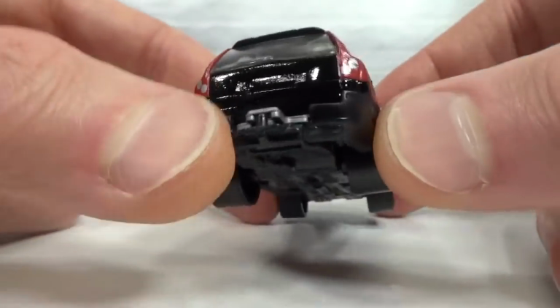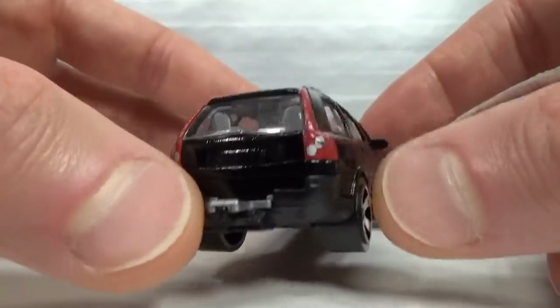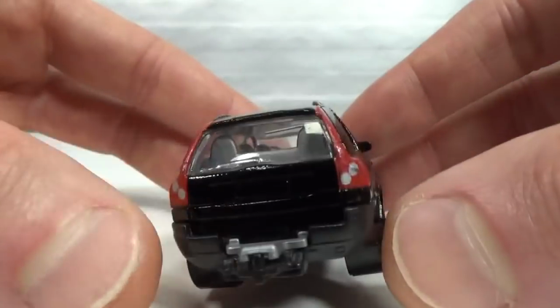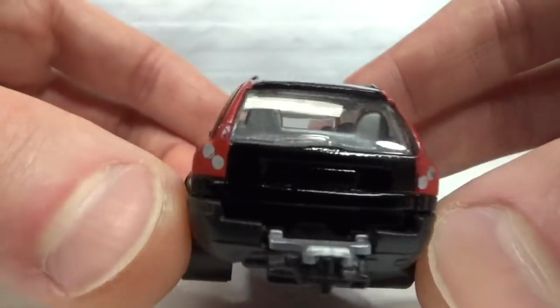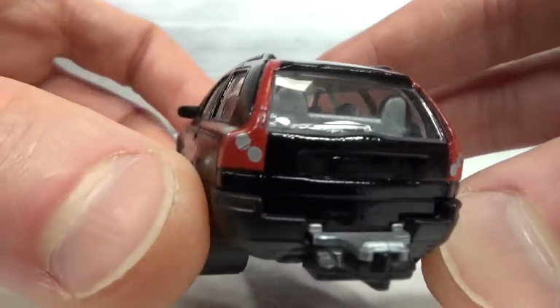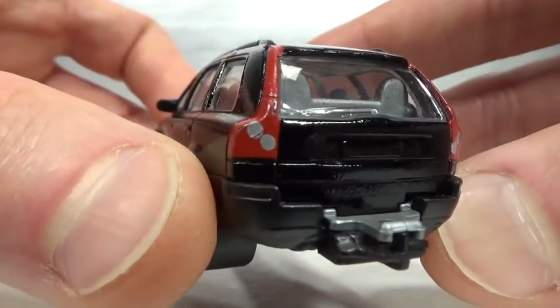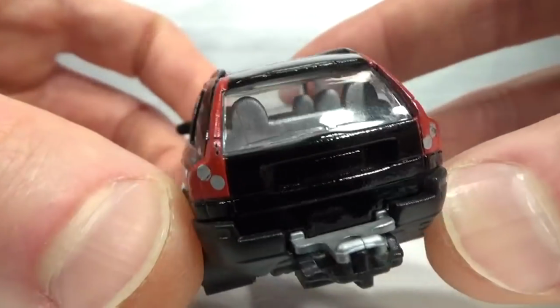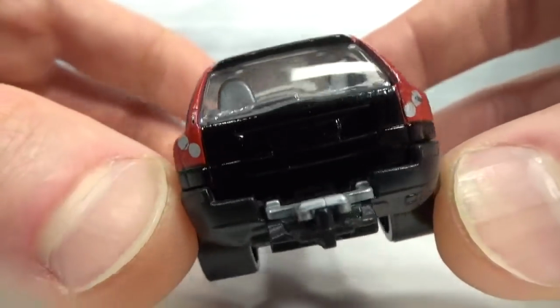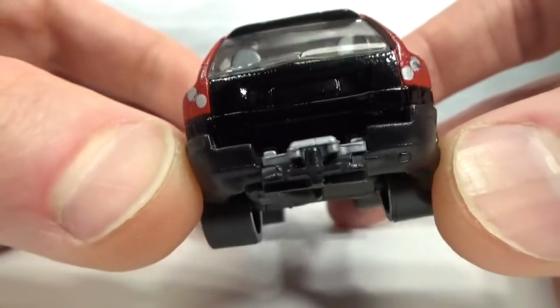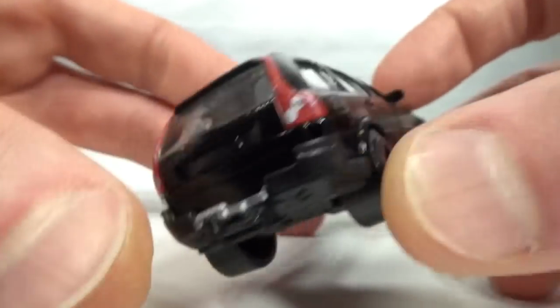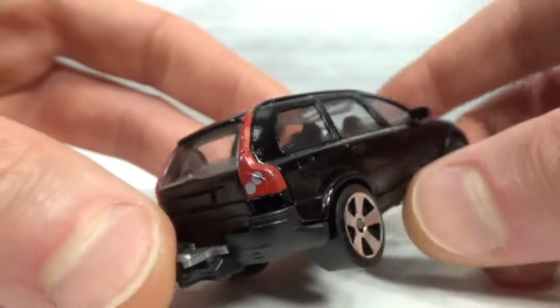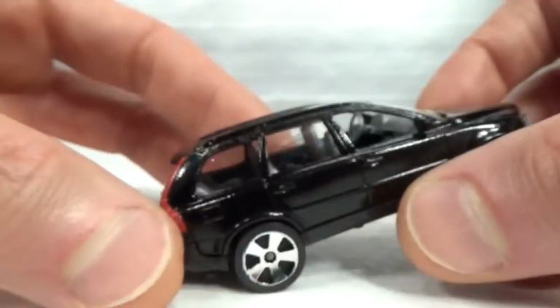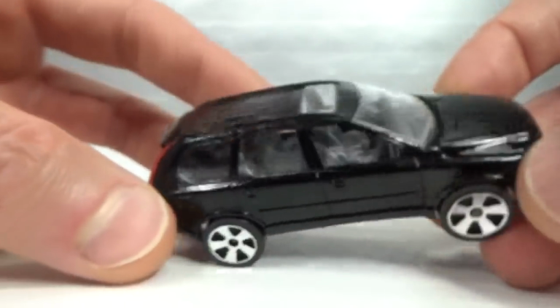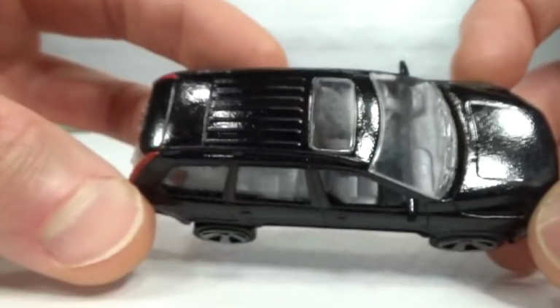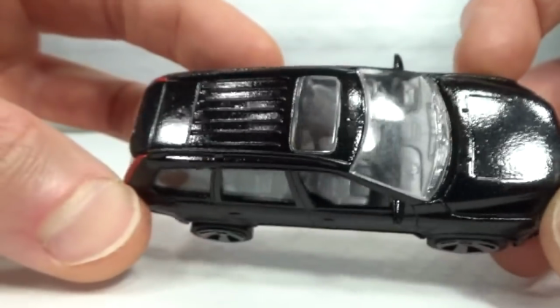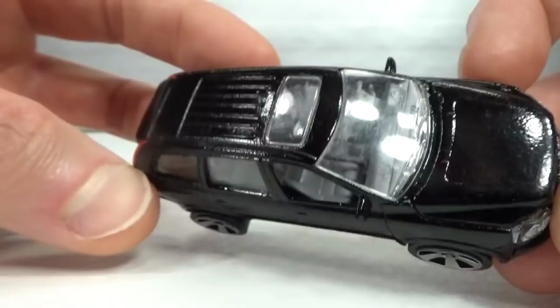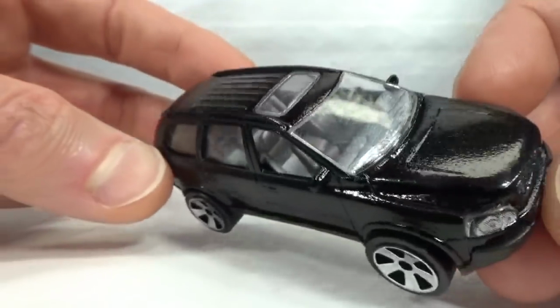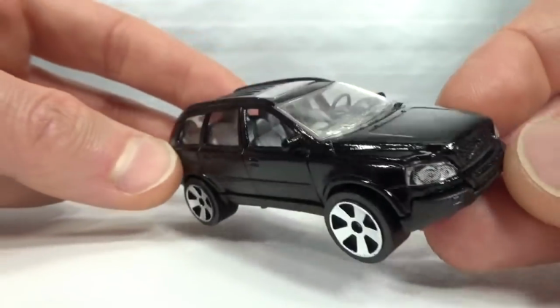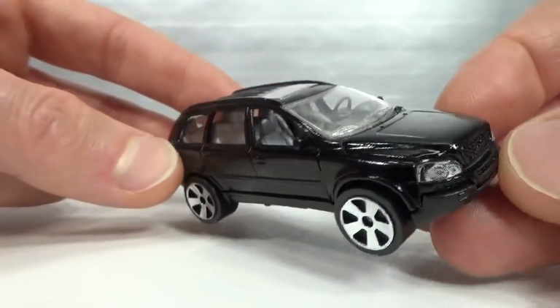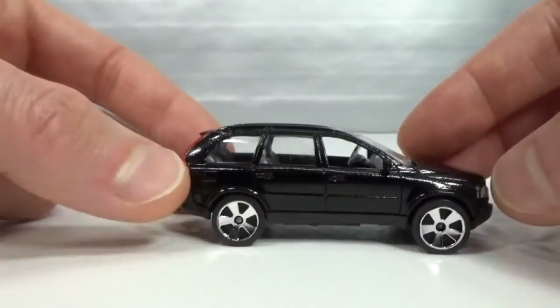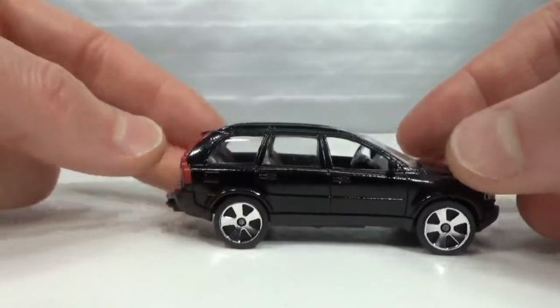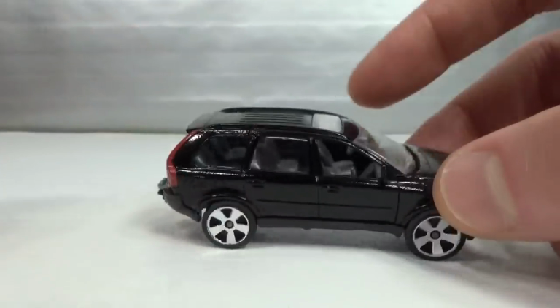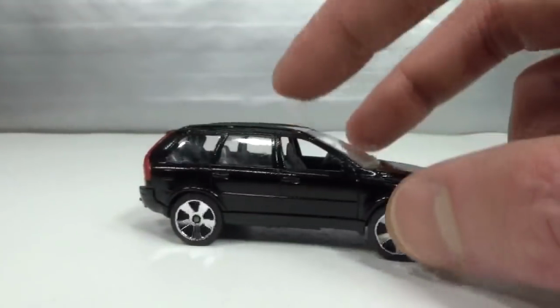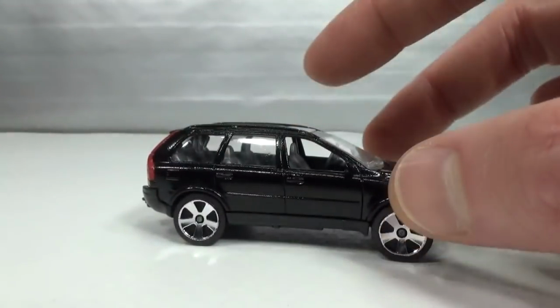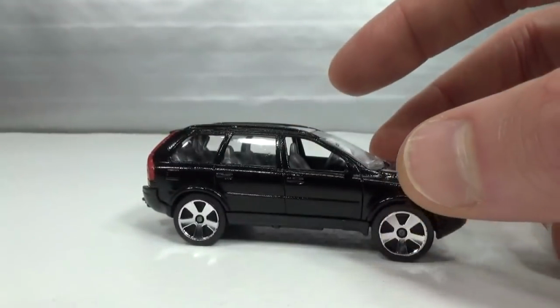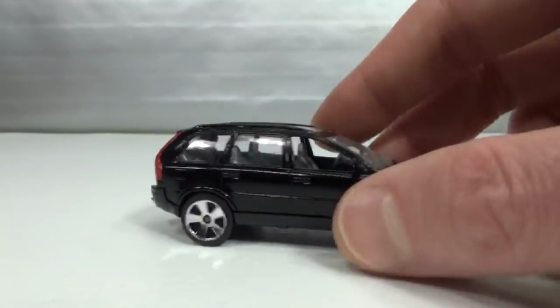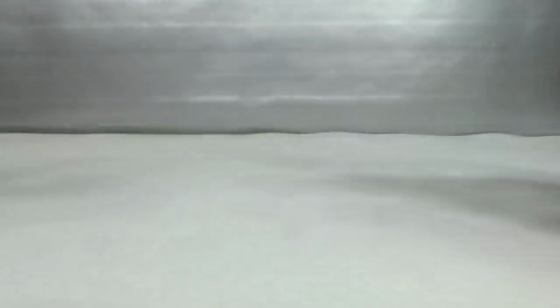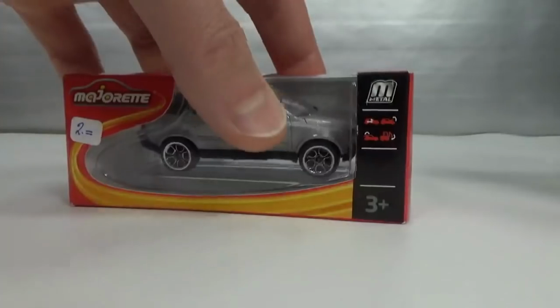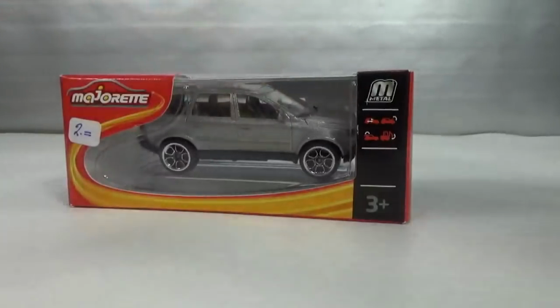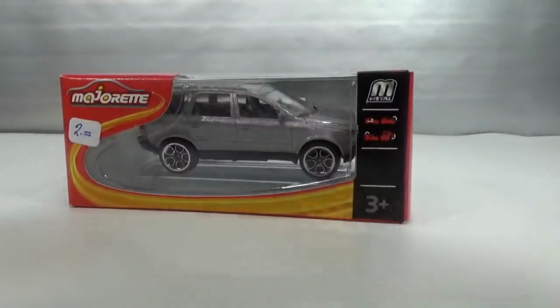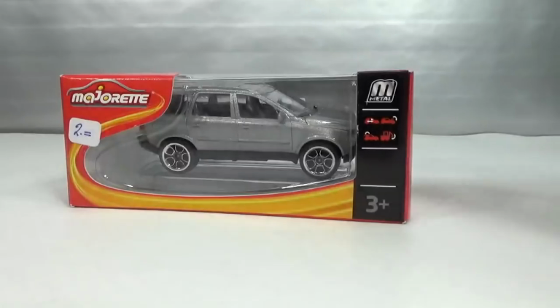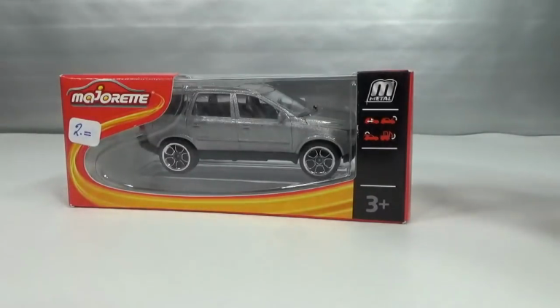It's got the trailer hitch, tail lights are done, it's got a sunroof. This was a second-hand one too. Next one is boxed.